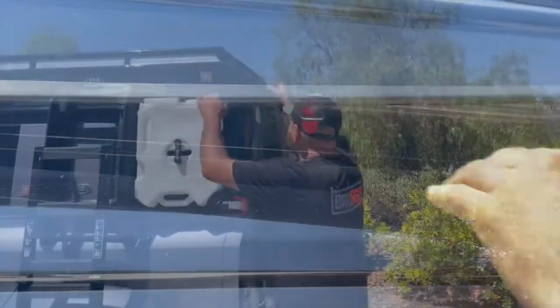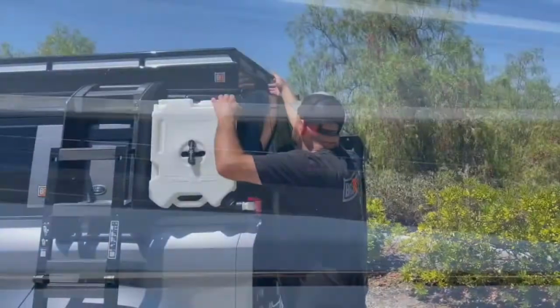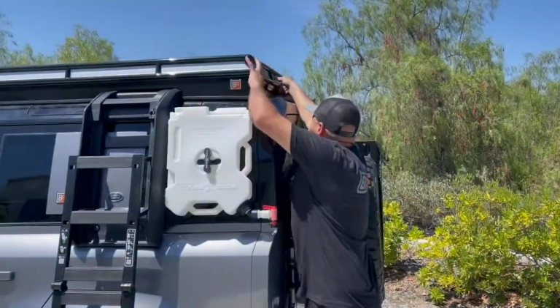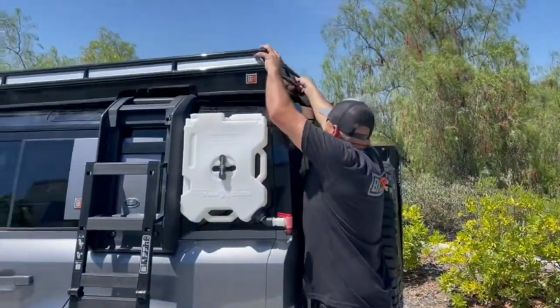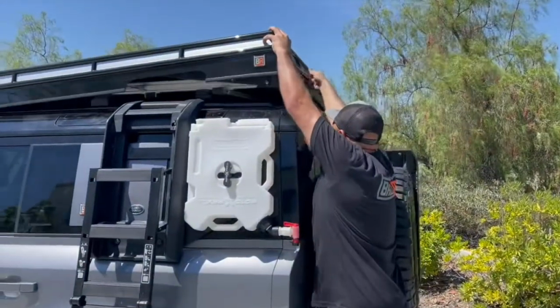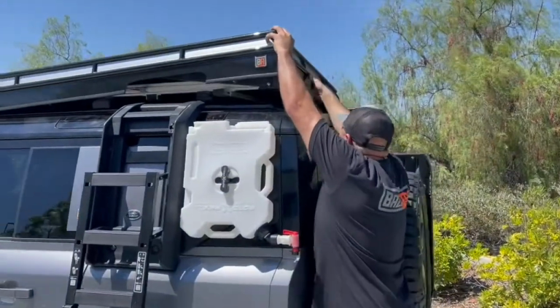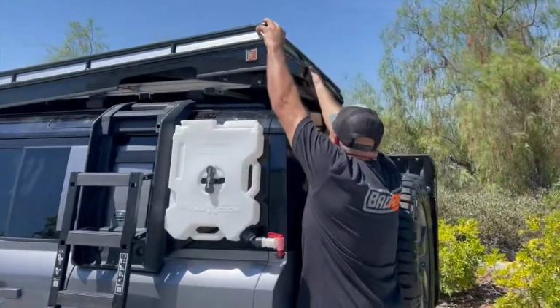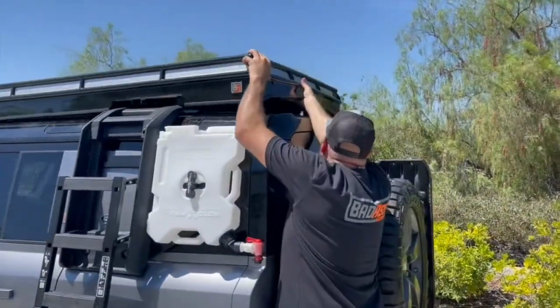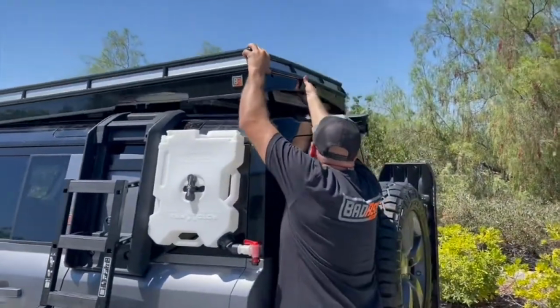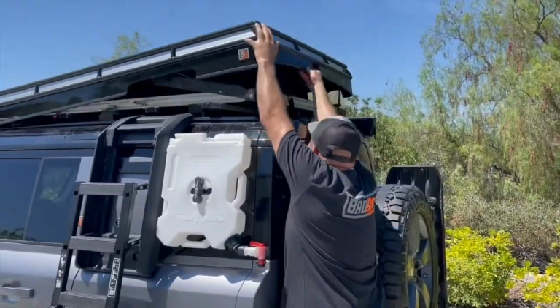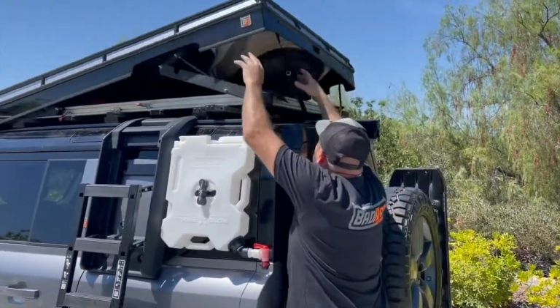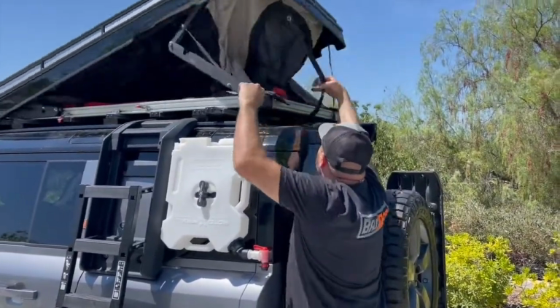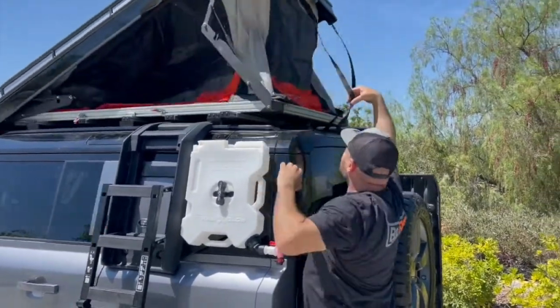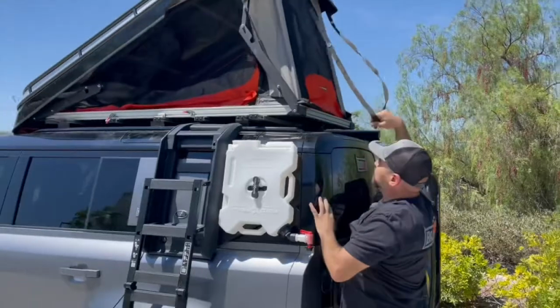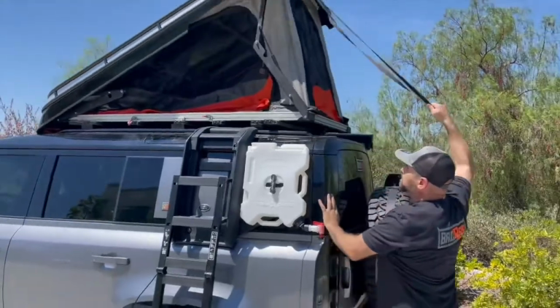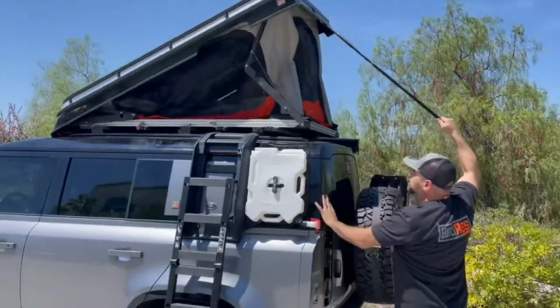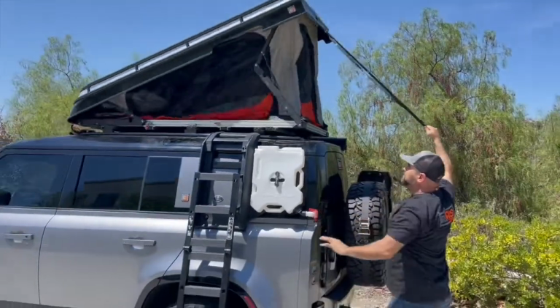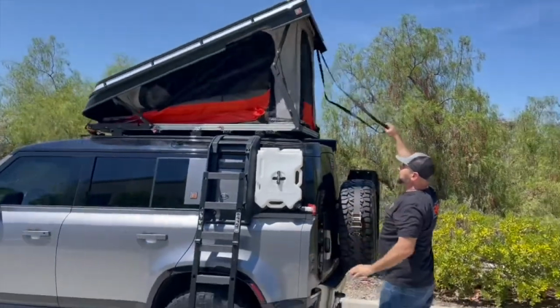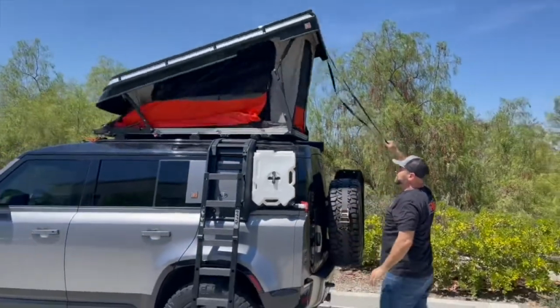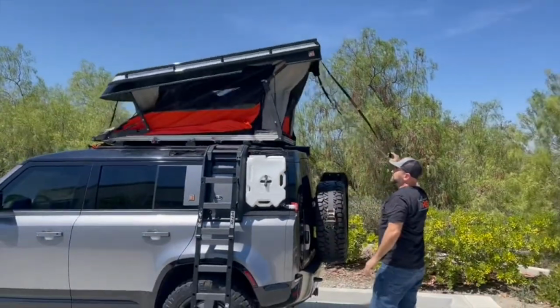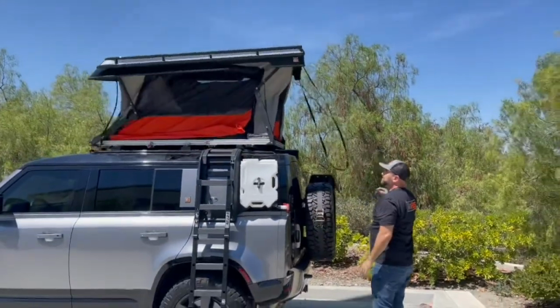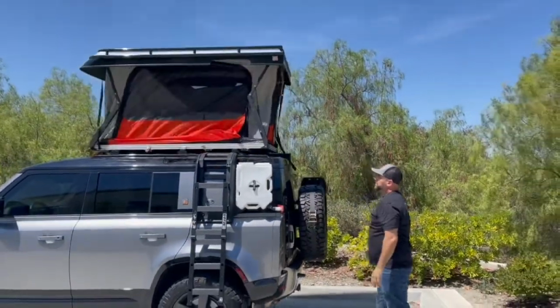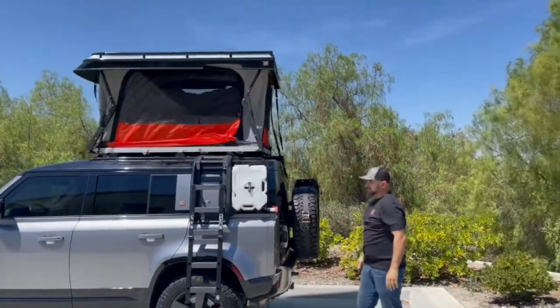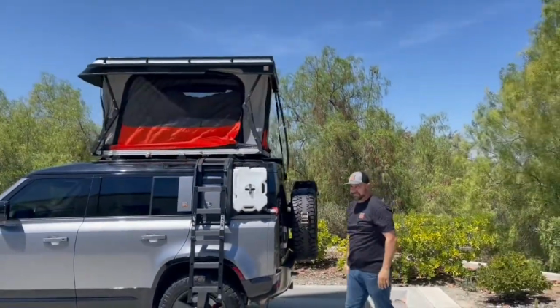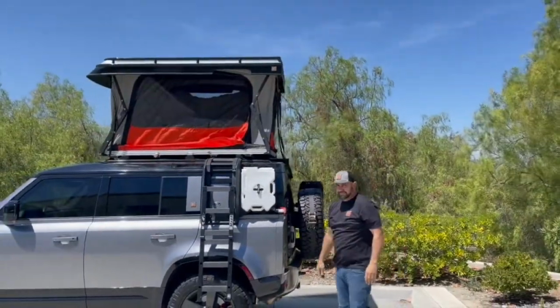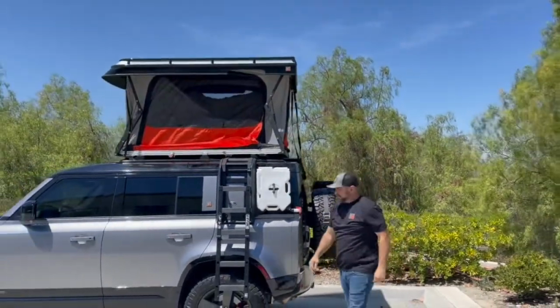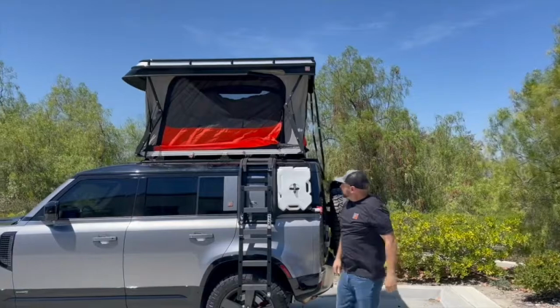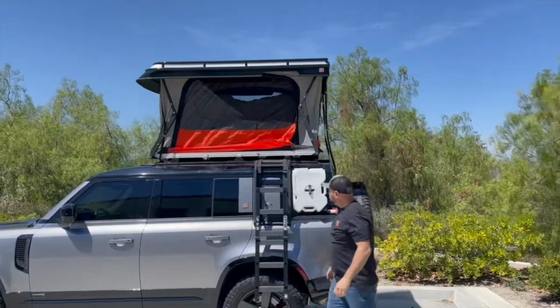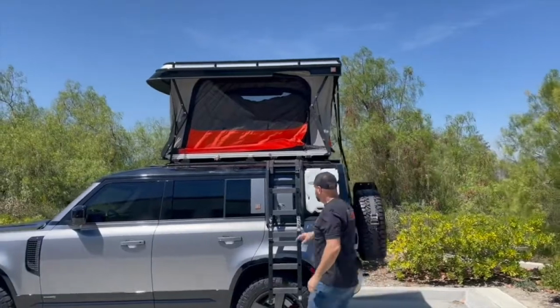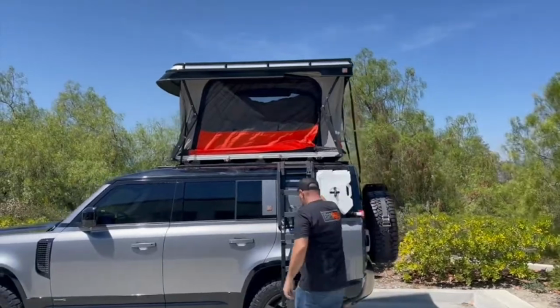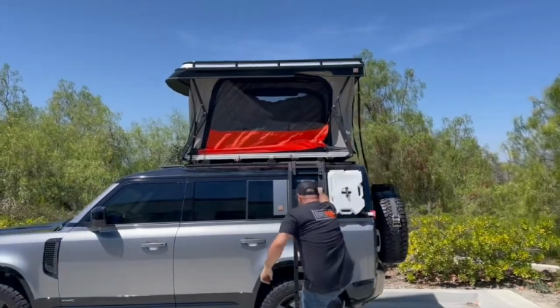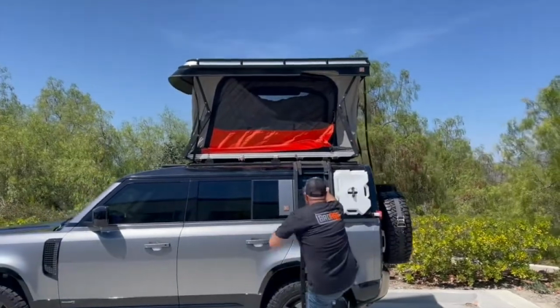Then you'll want to start with the back portion, pop that up, and you may need to nudge the front a little bit or pop the front up to completely get the tent up.